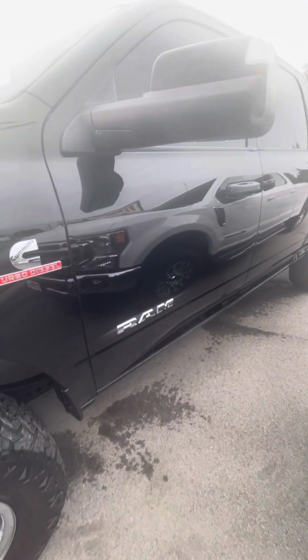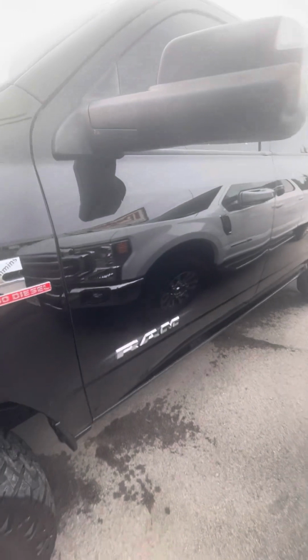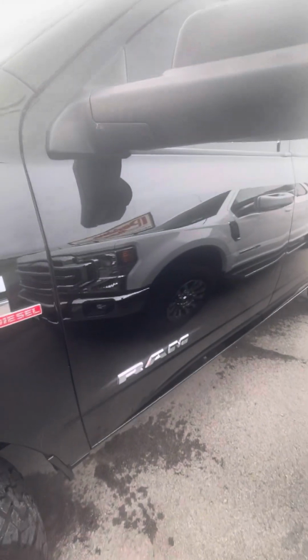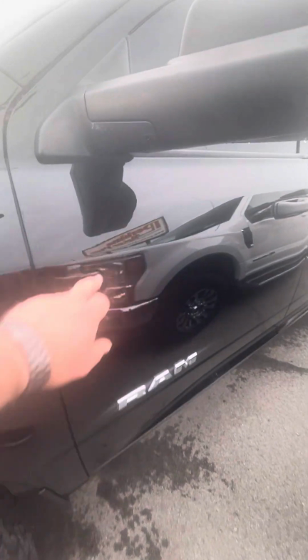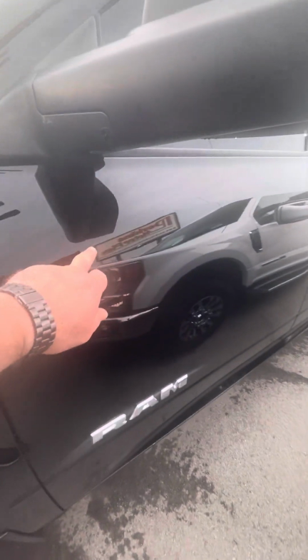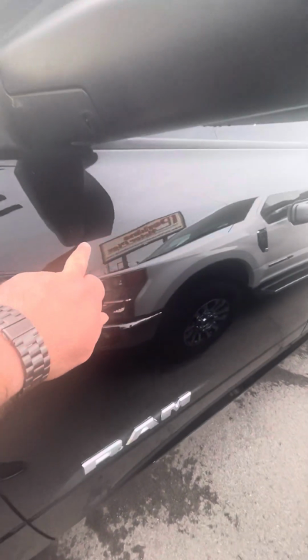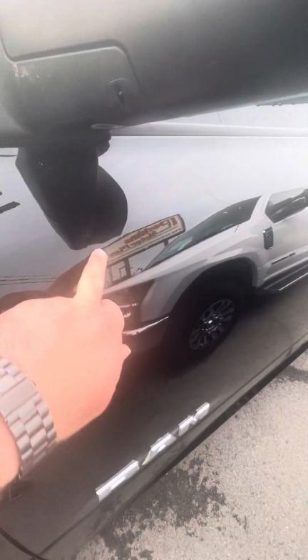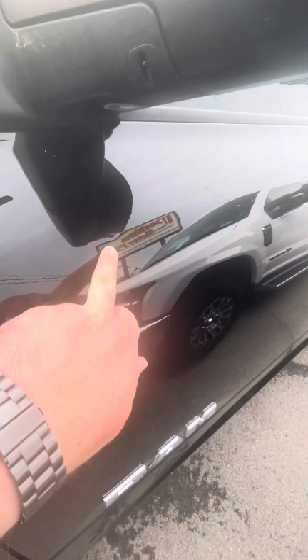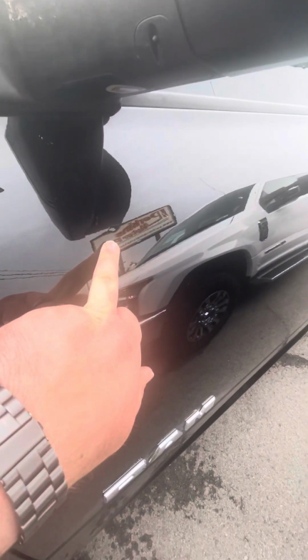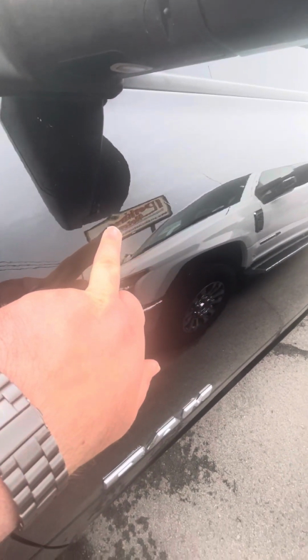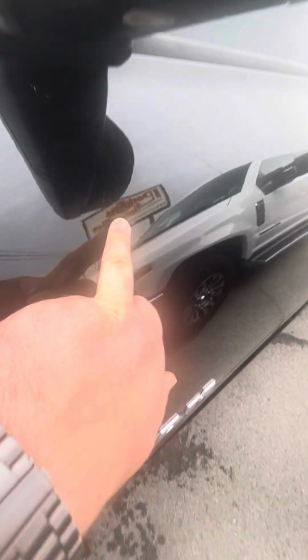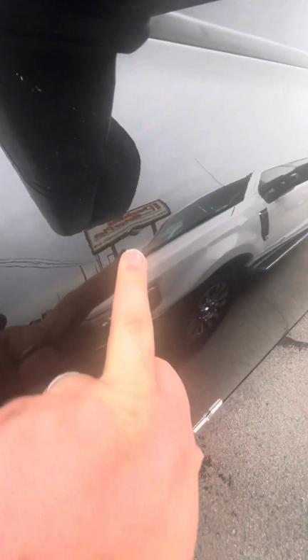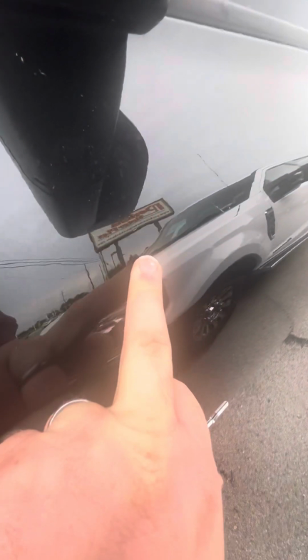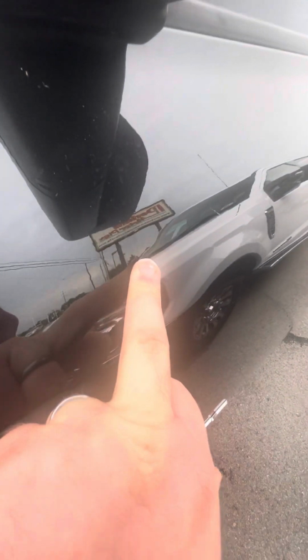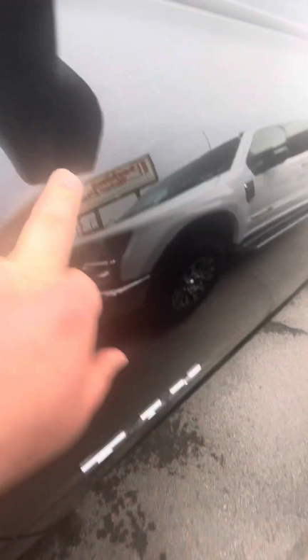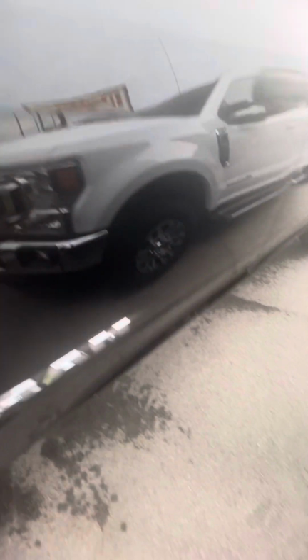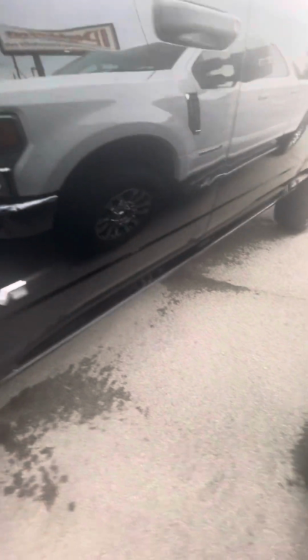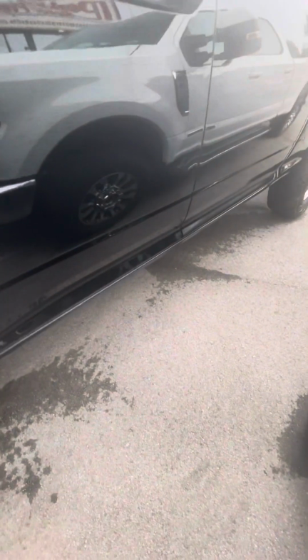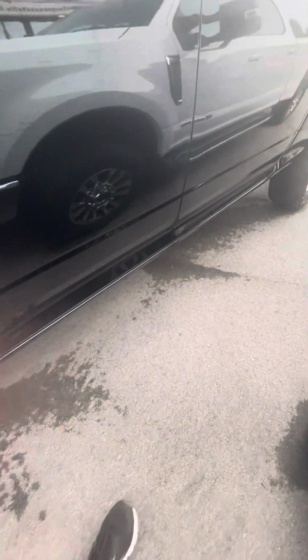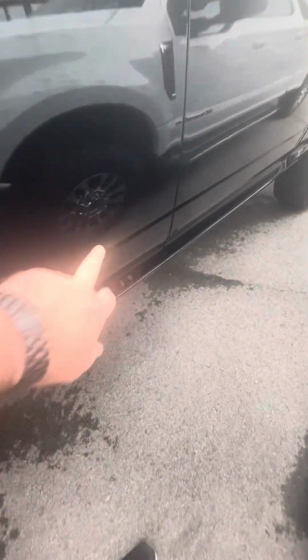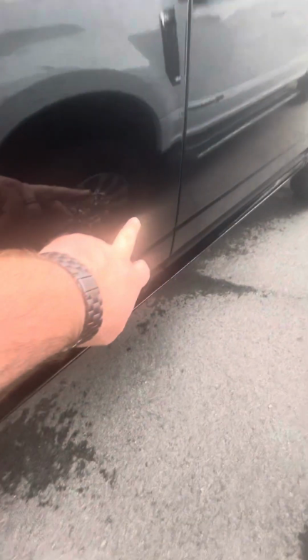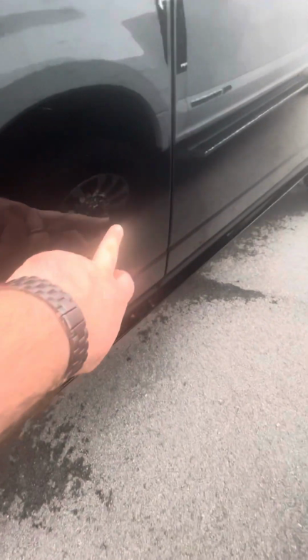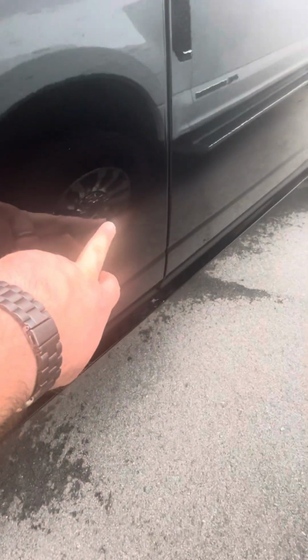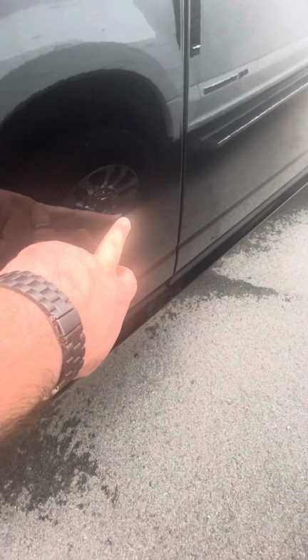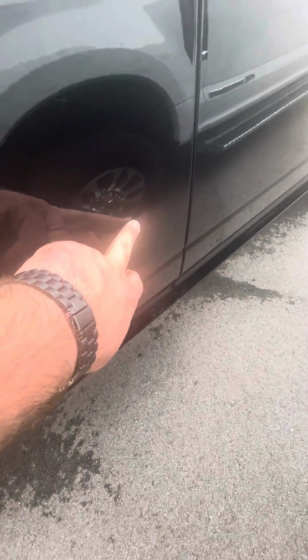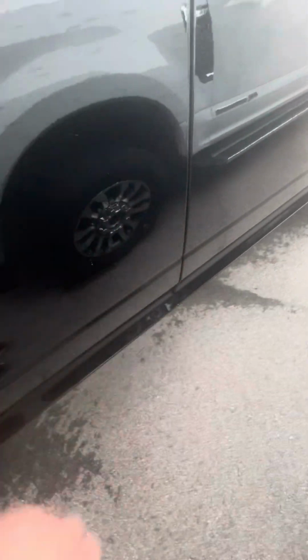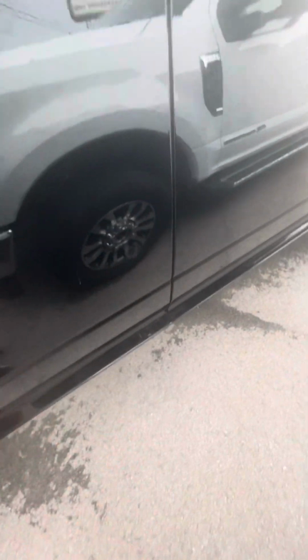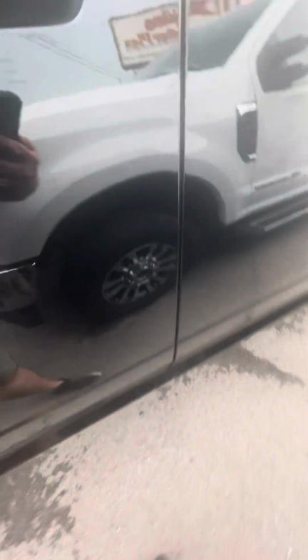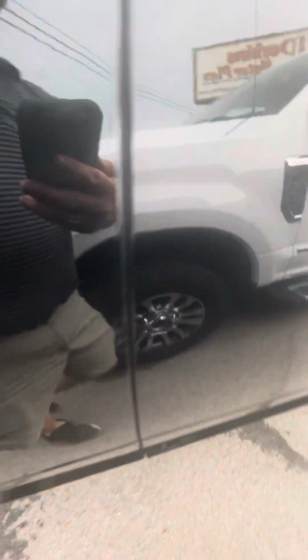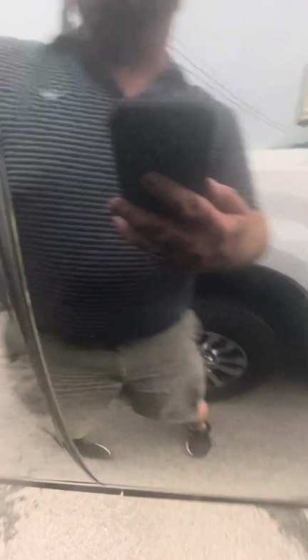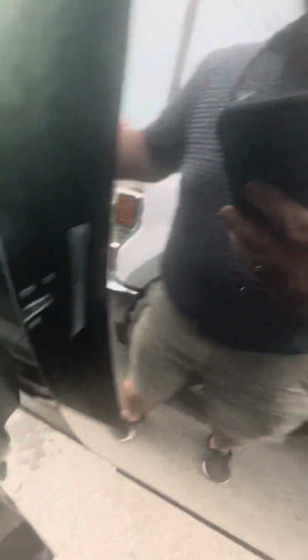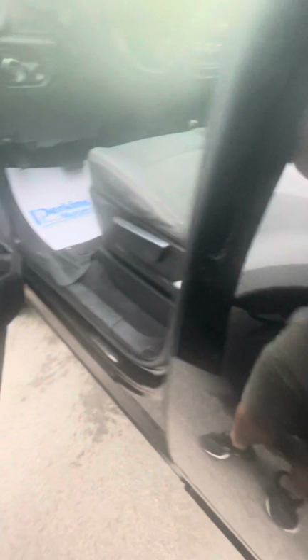Driver's side door — one small dent here, super small. And got another little door ding right there. Other than that, driver's side door looks great.